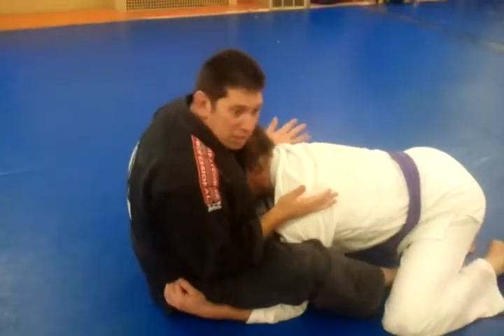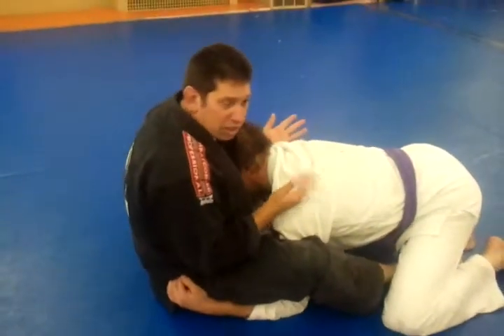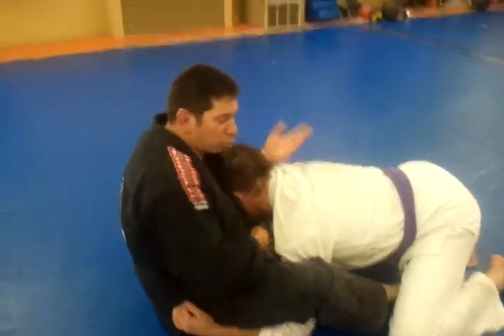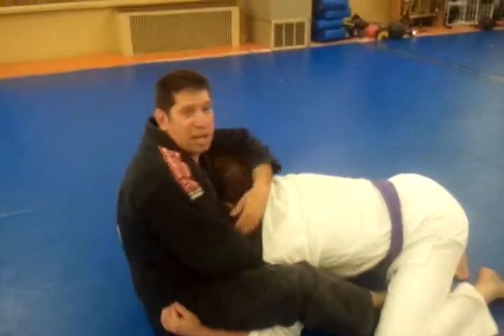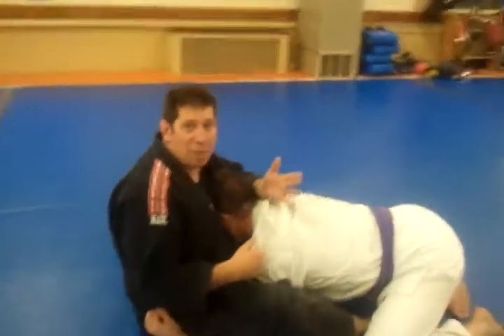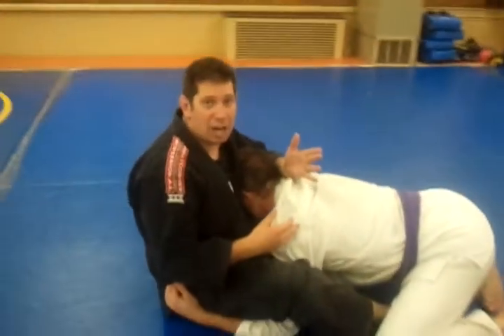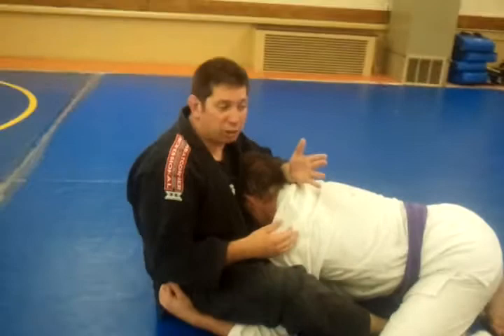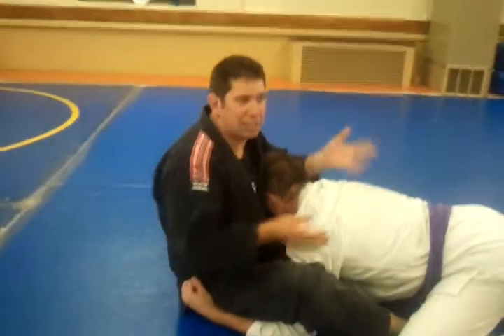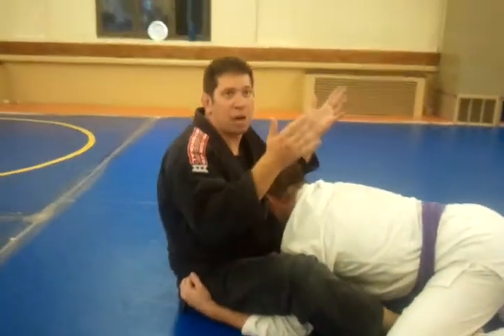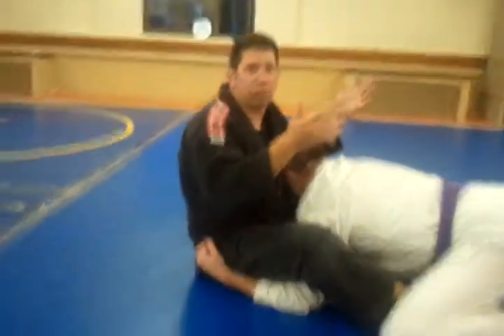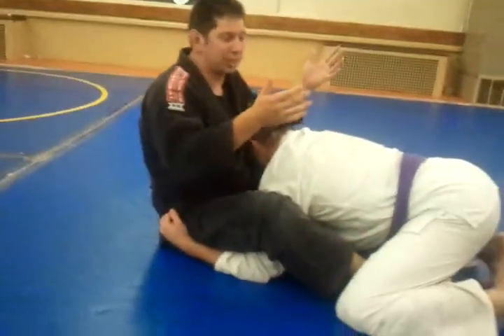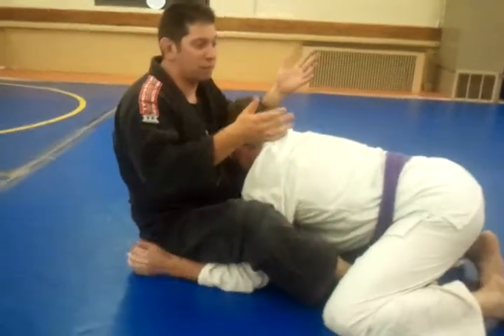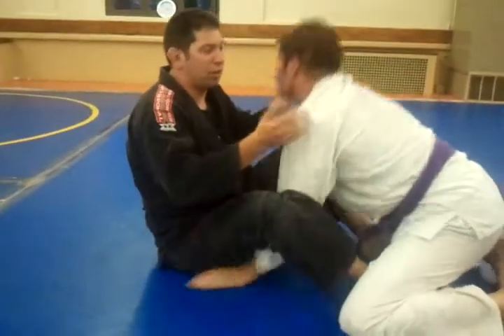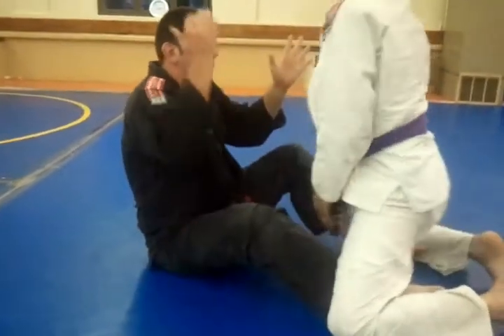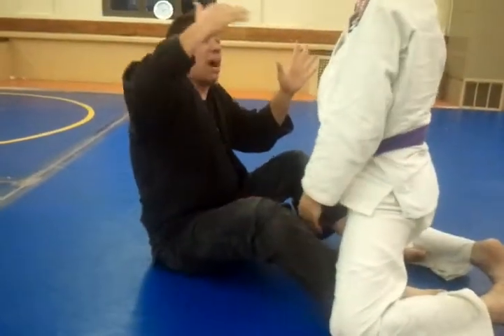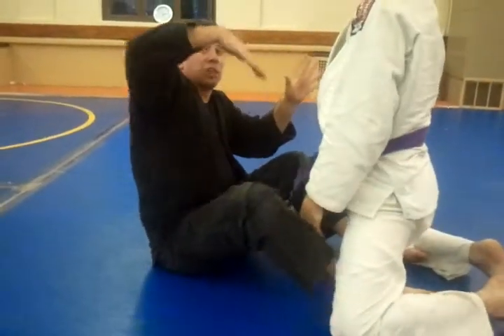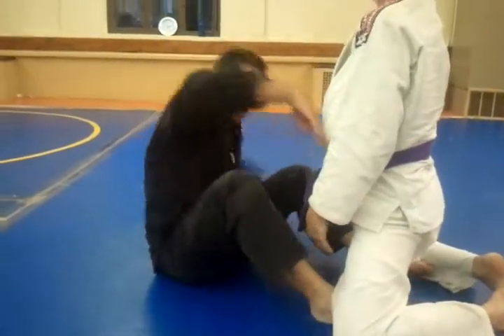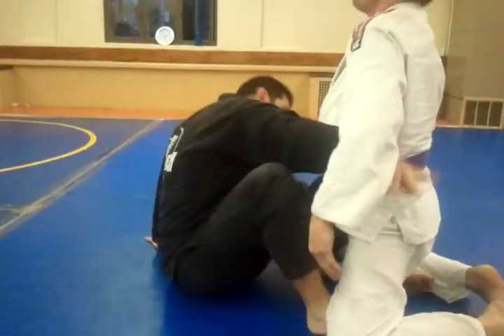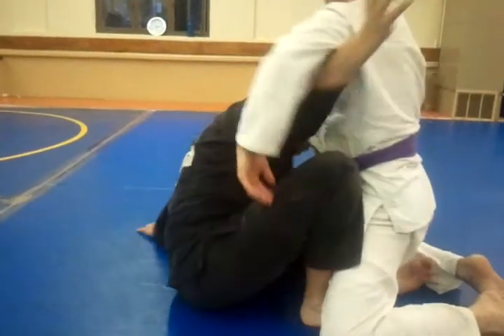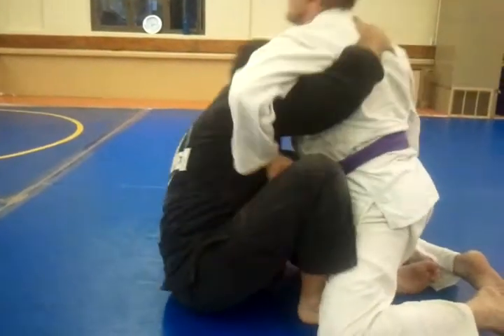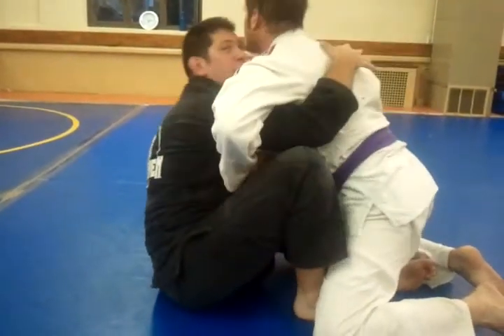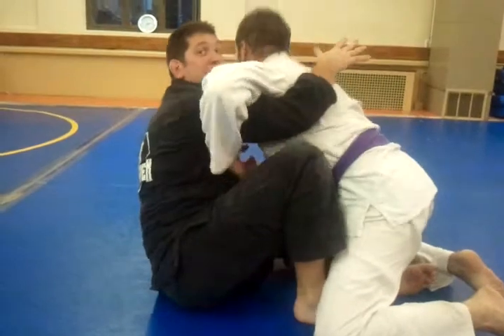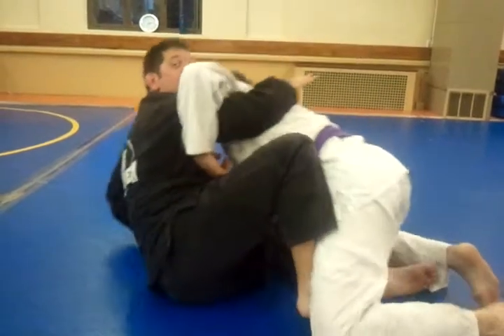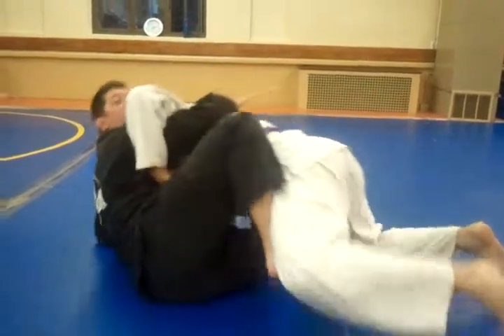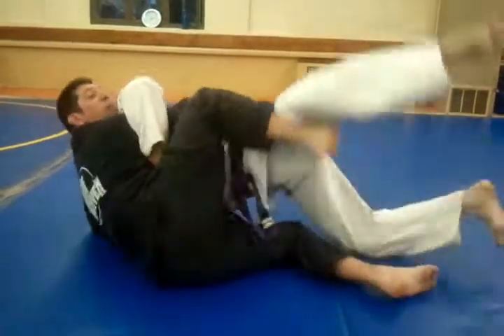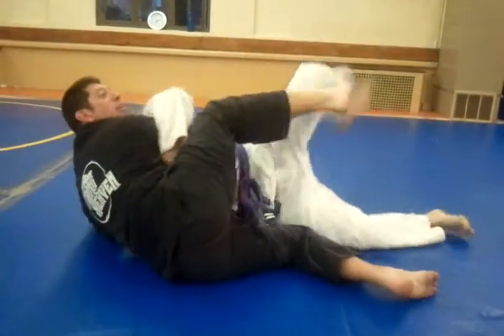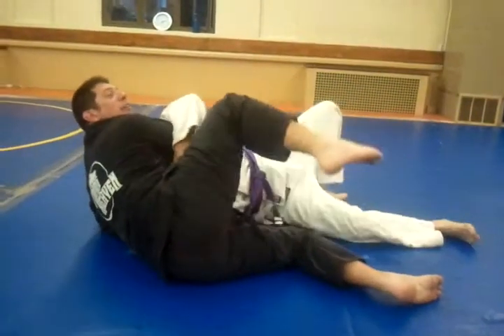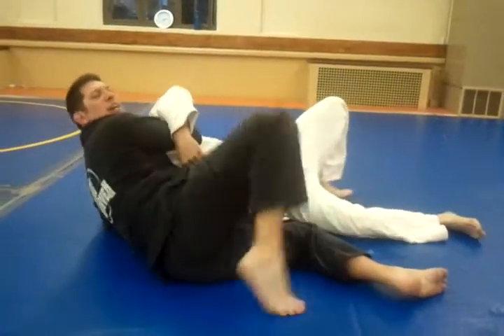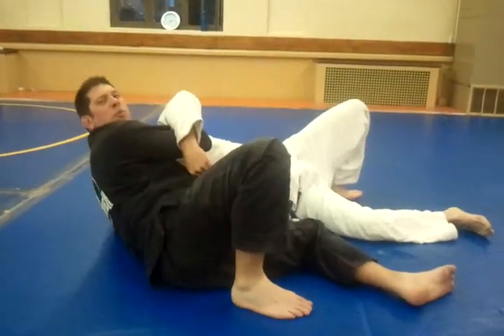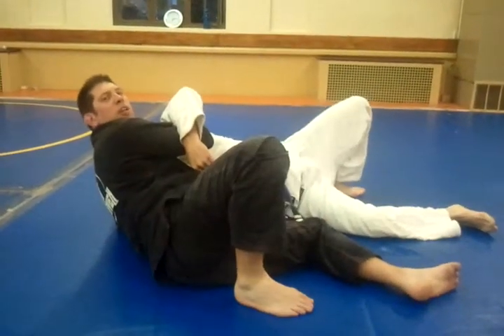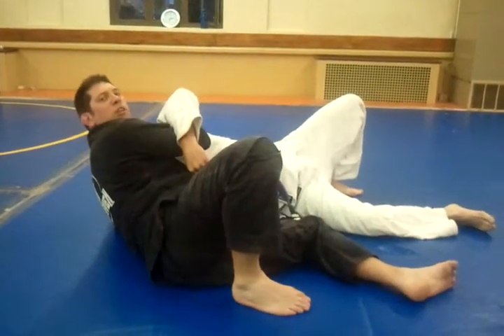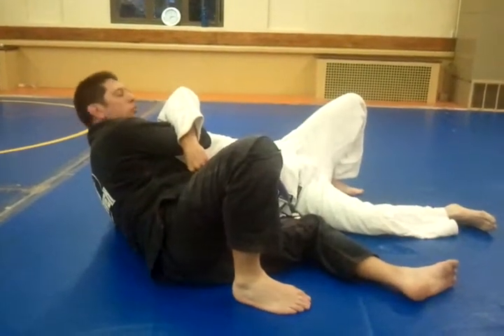From here, he knows he can't pass the guard now, so he's going to get his arms out. When he gets his arms out, I just go right for the basic elevator sweep that I think I filmed in one of the other videos.